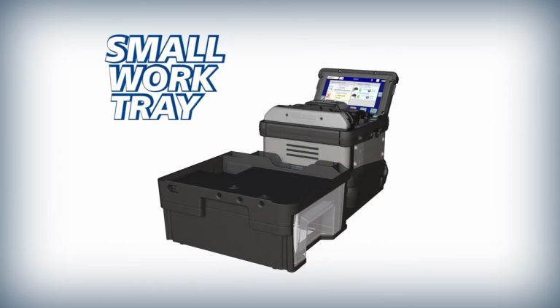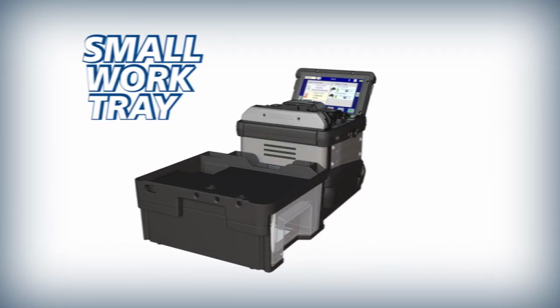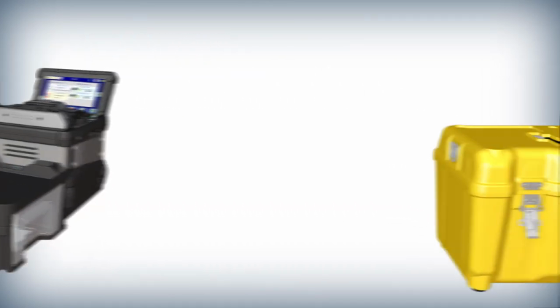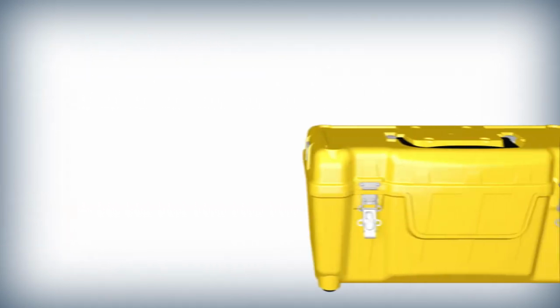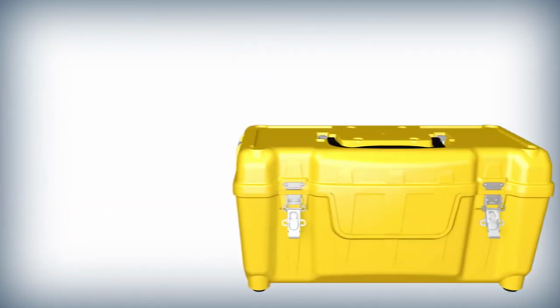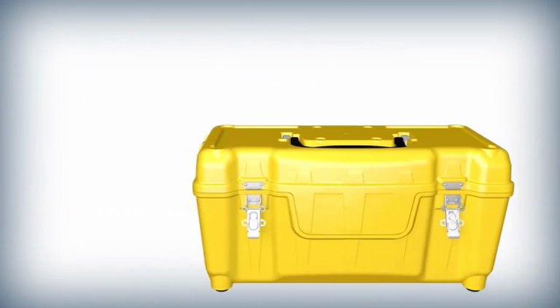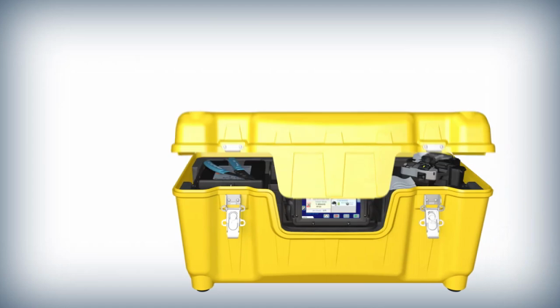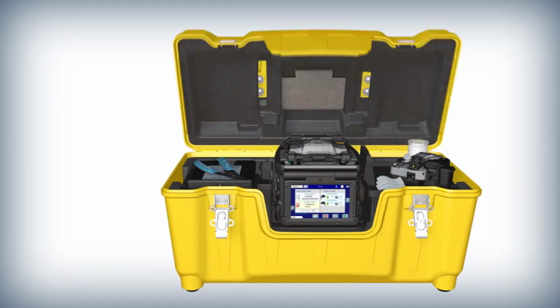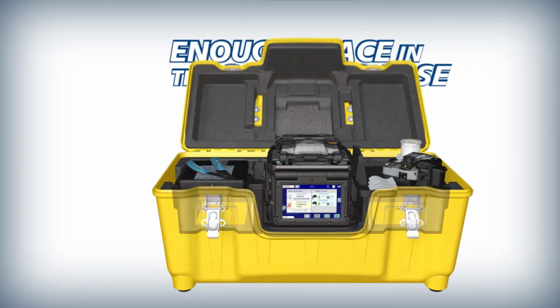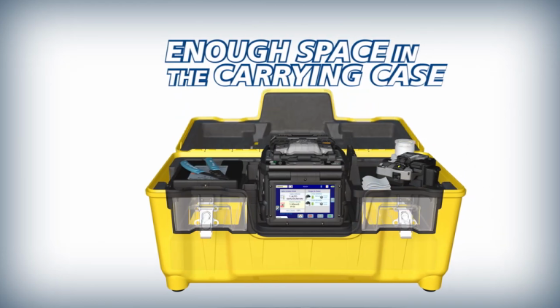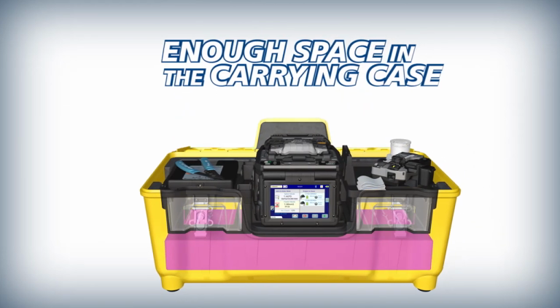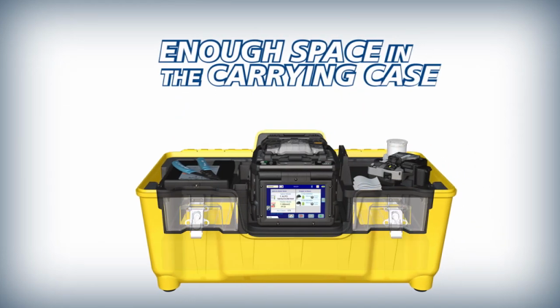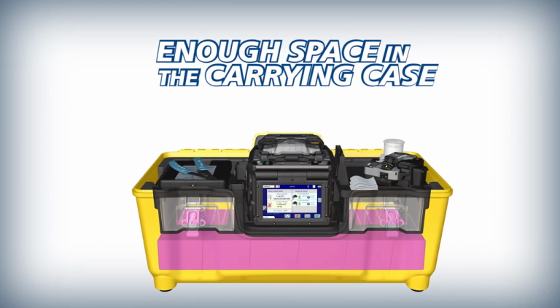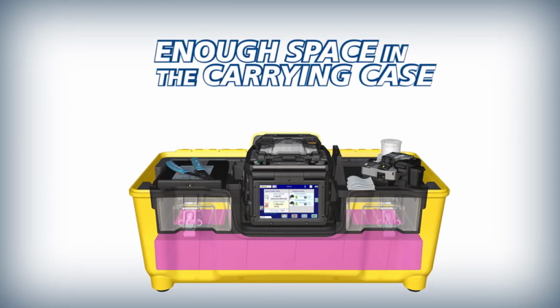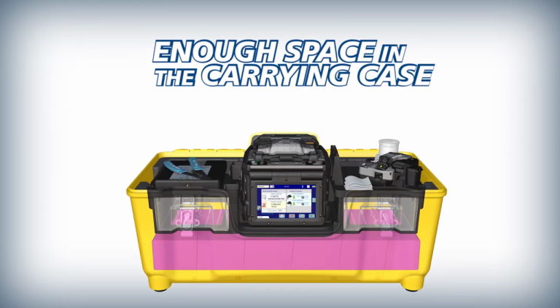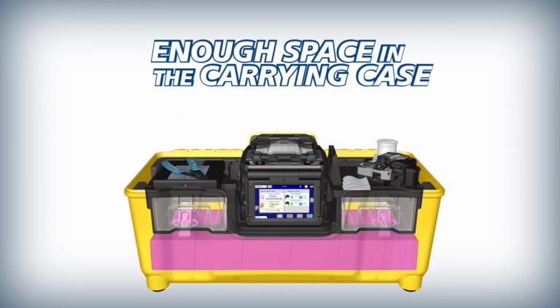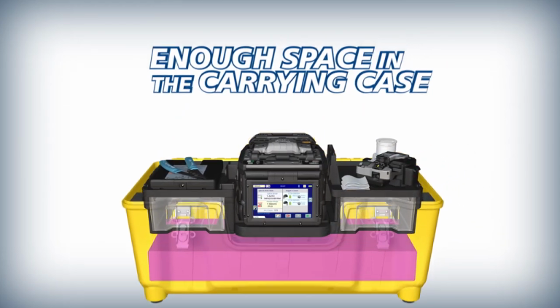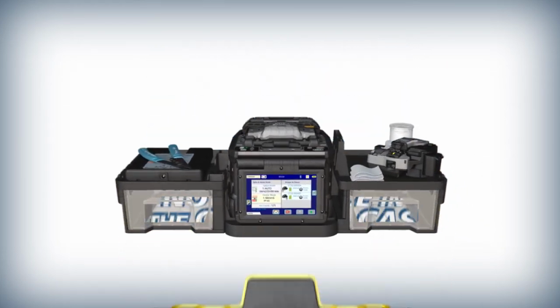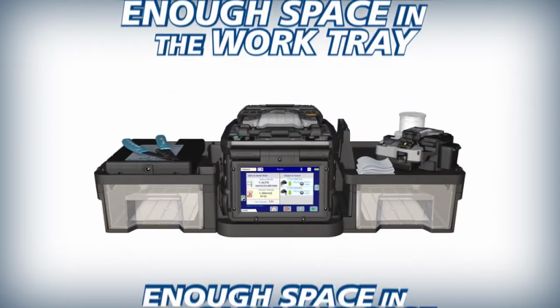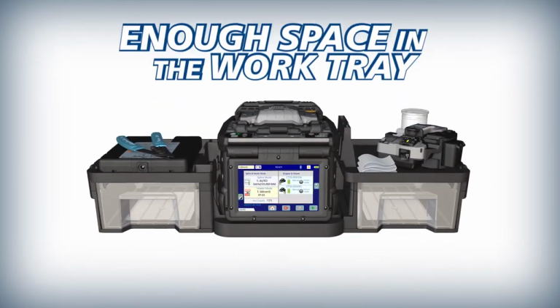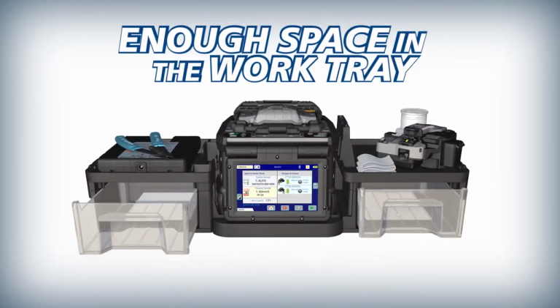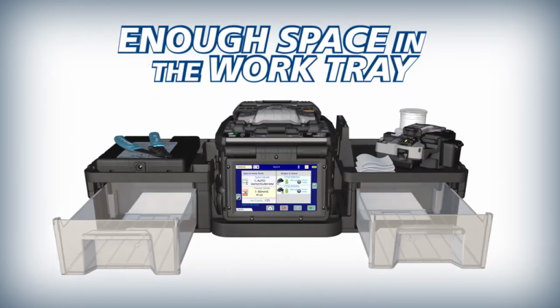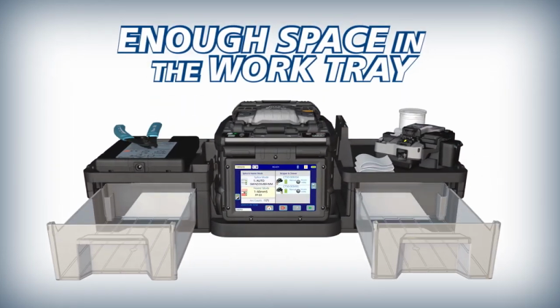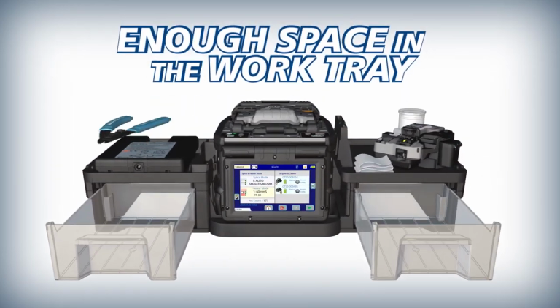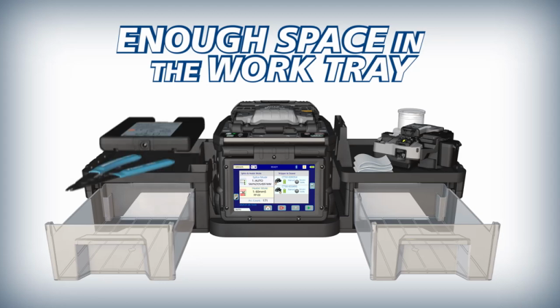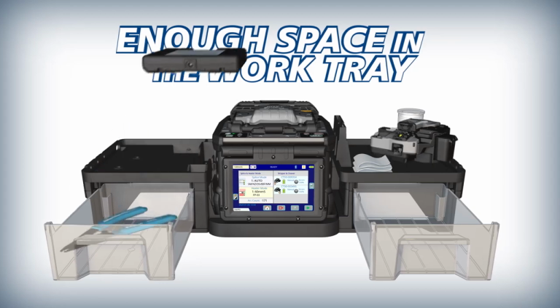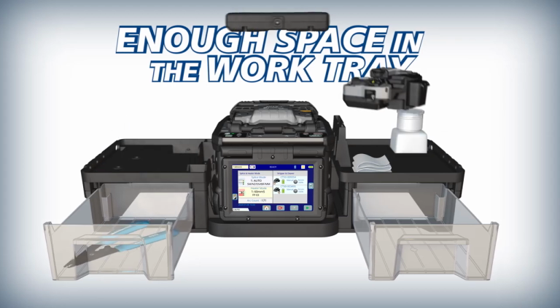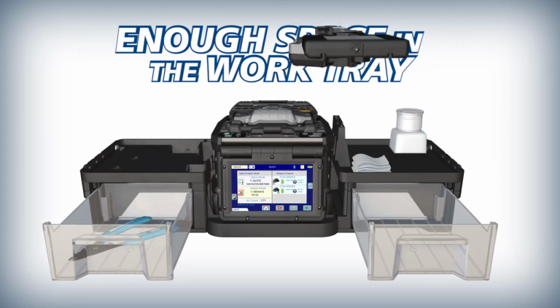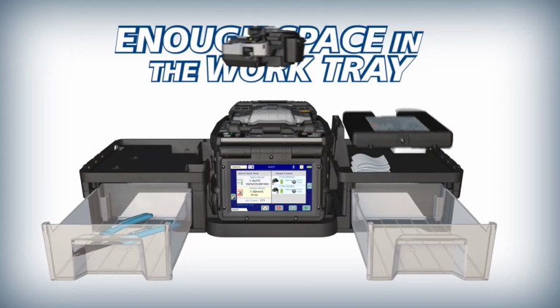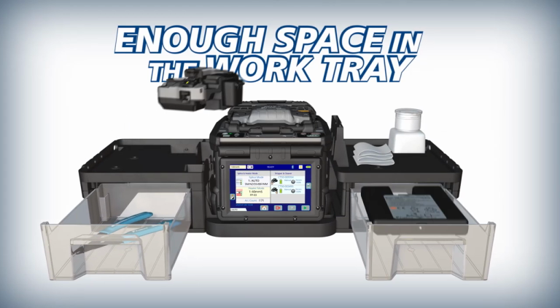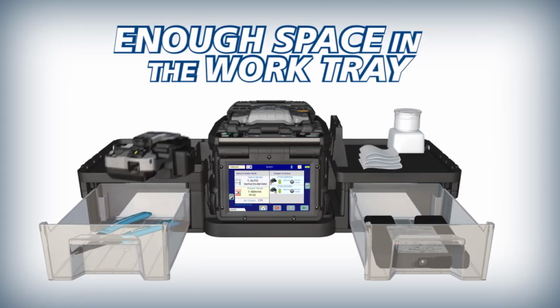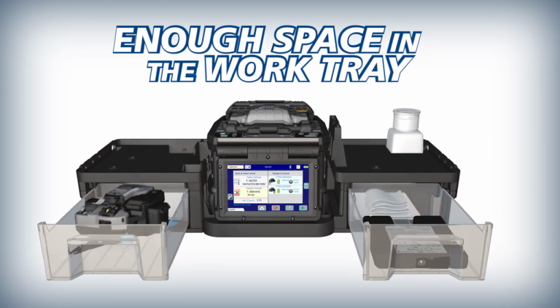The 90S Plus work tray has drawers with enough storage space to house your splicing tools and accessories so you can be ready even without the case.